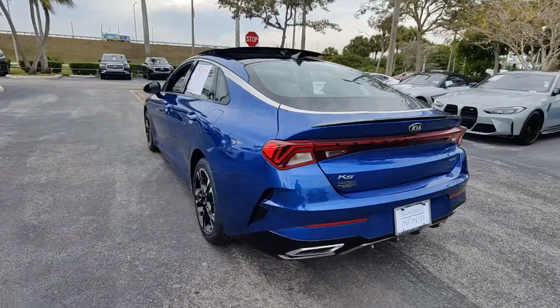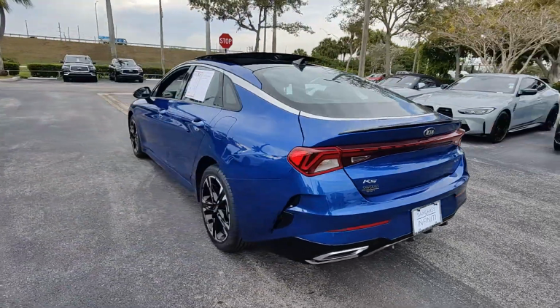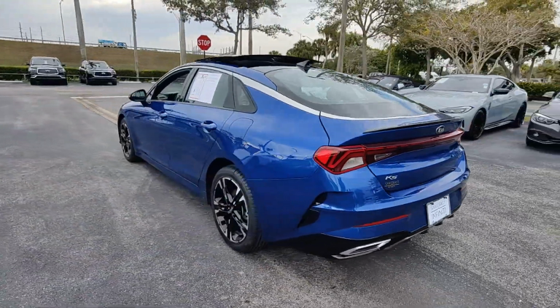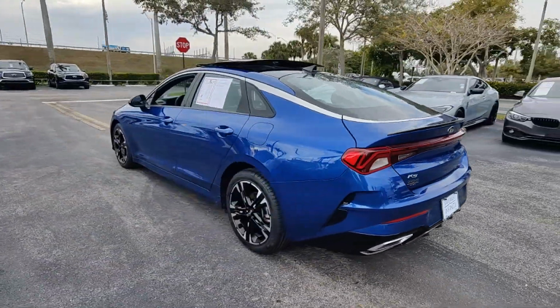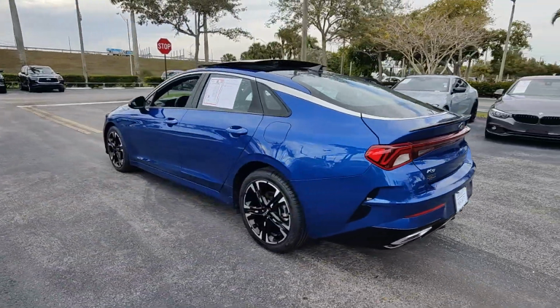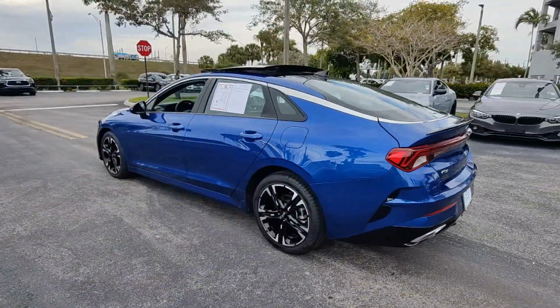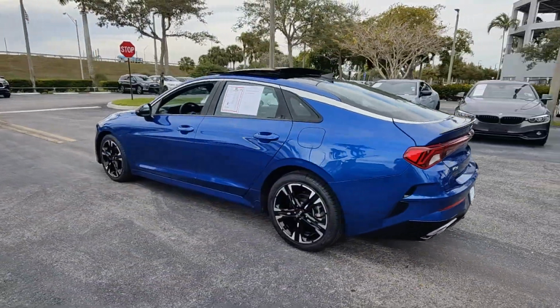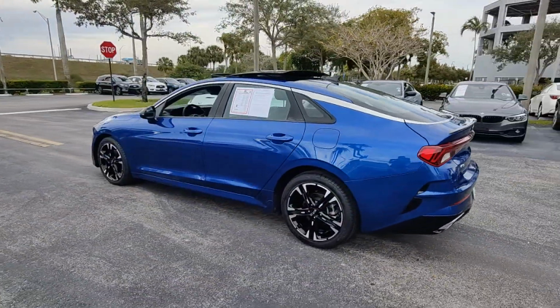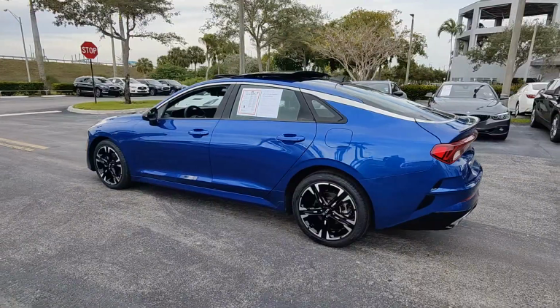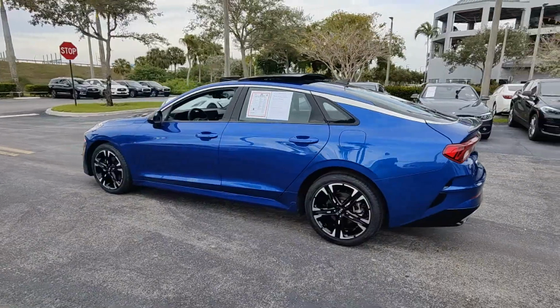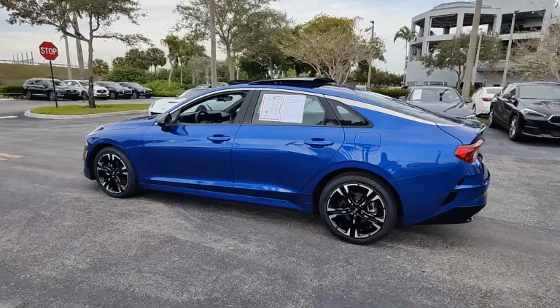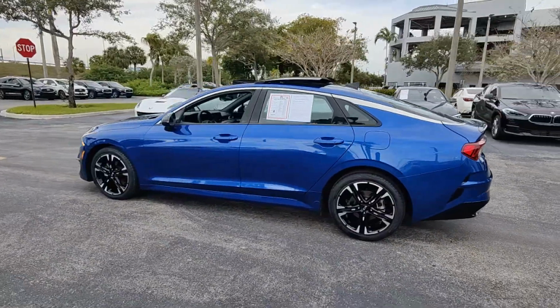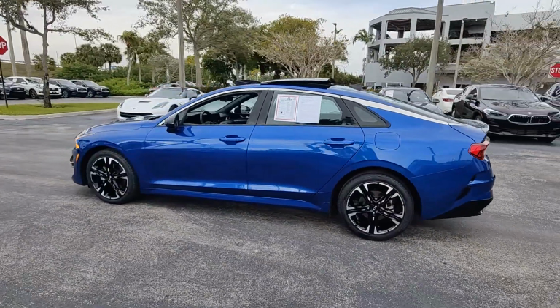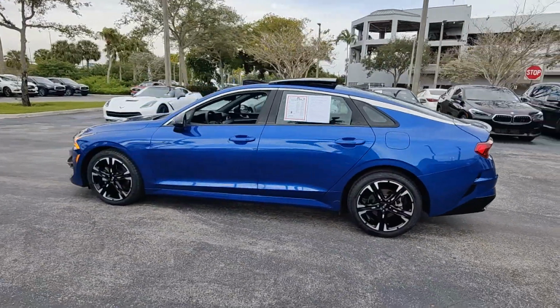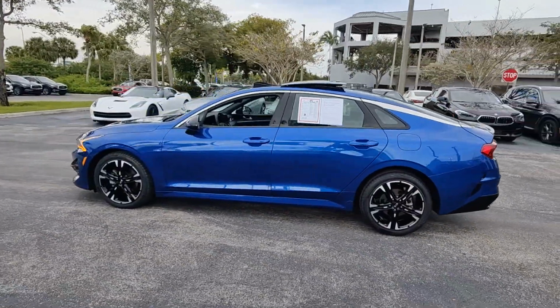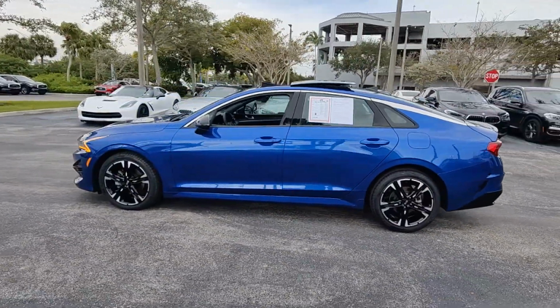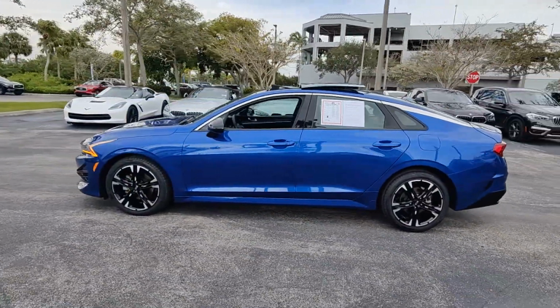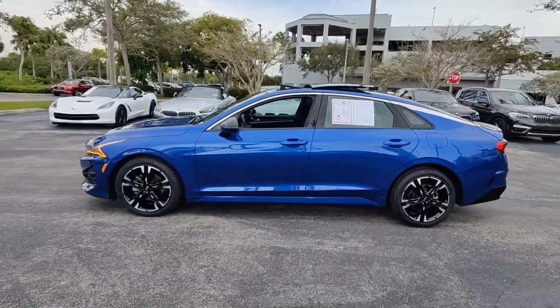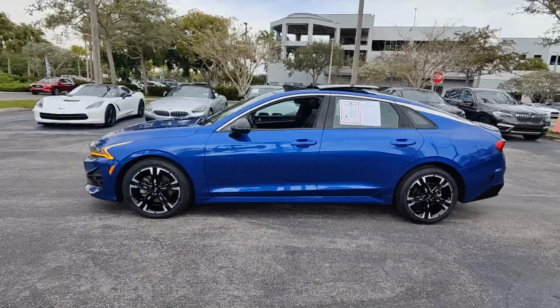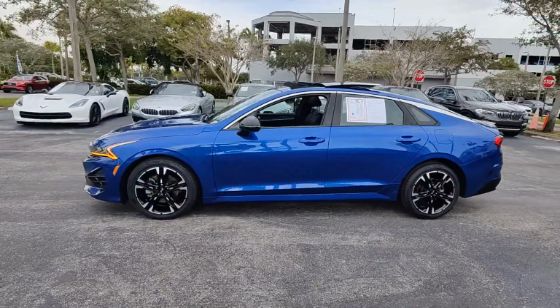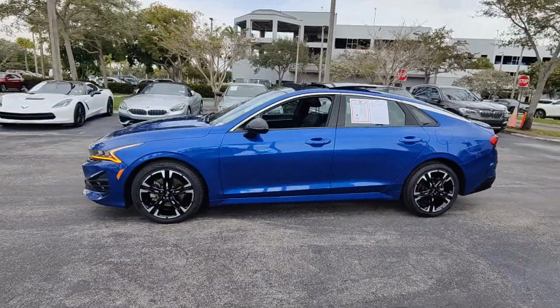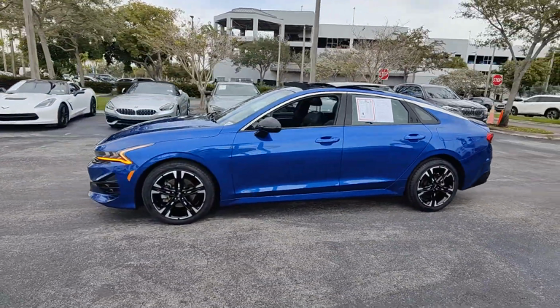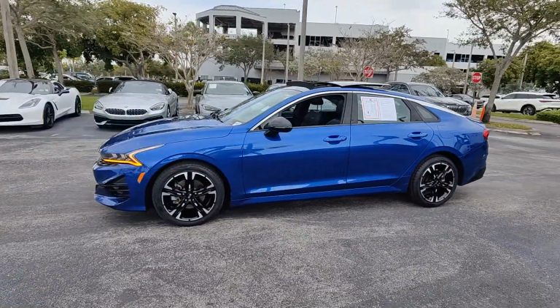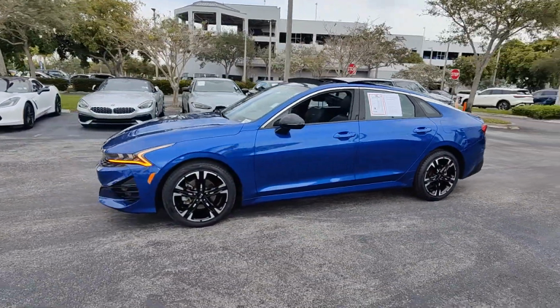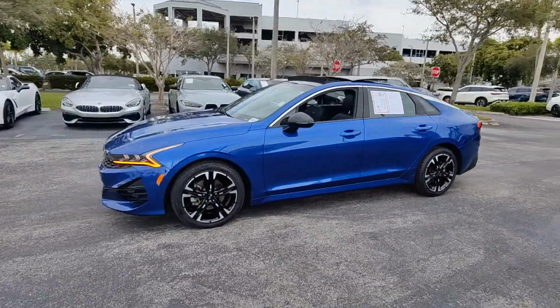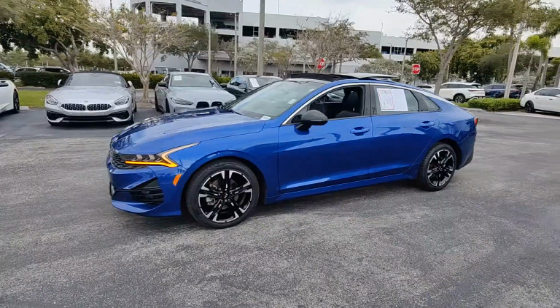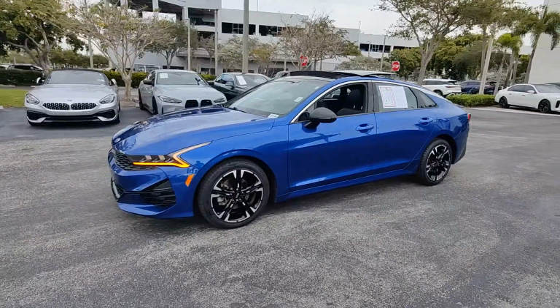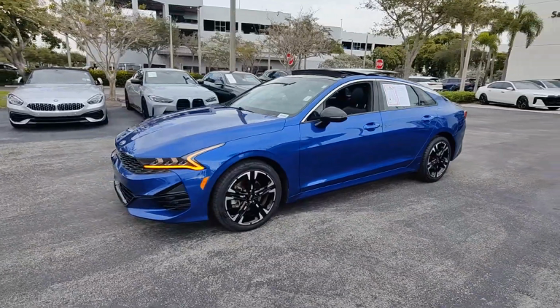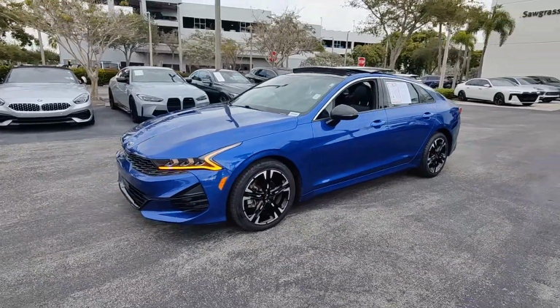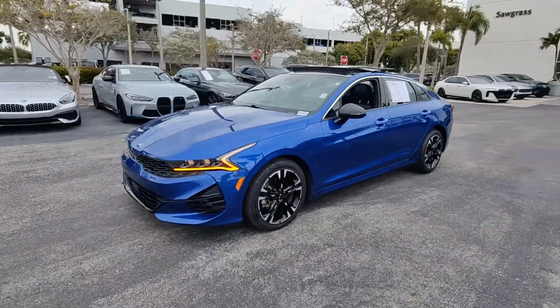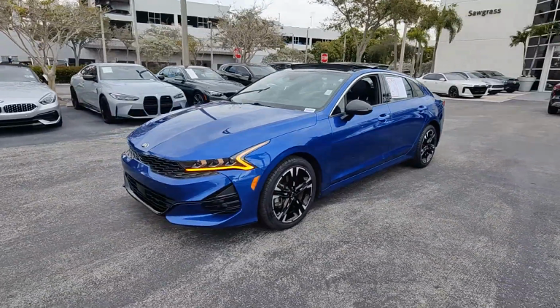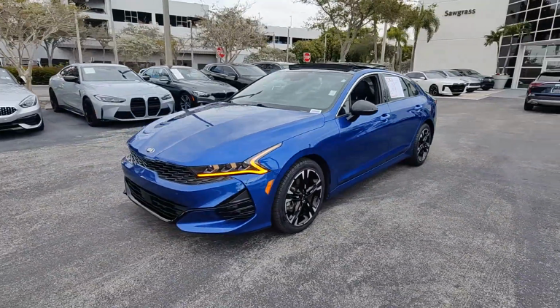Here's a family-friendly K5 that delivers security, luxury, and family-friendly convenience in a surprisingly affordable and undeniably stylish four-door sedan.